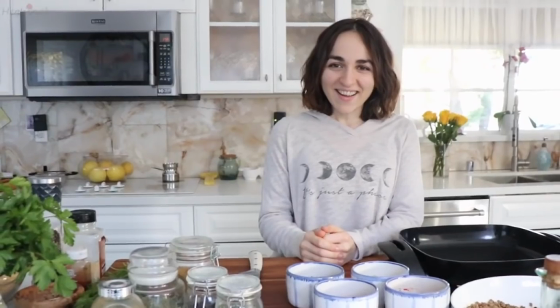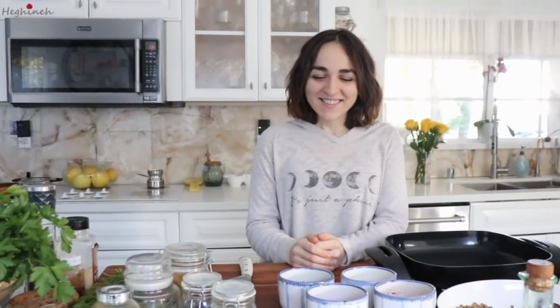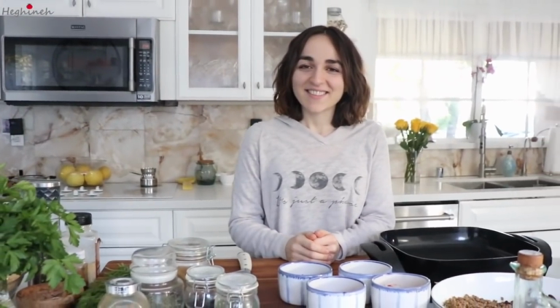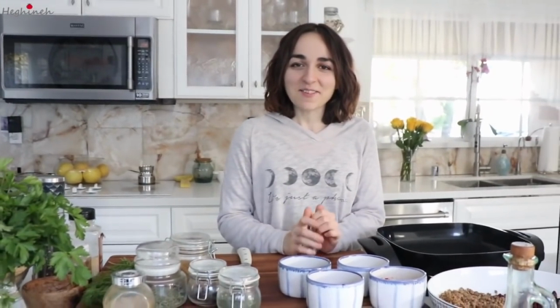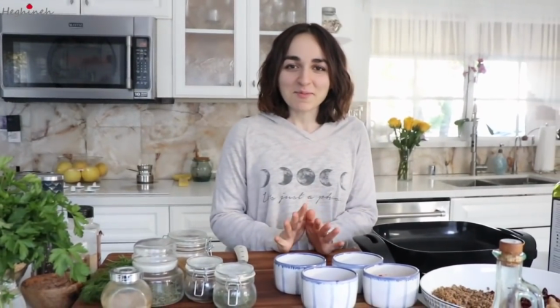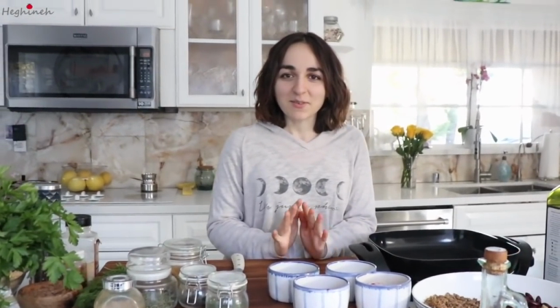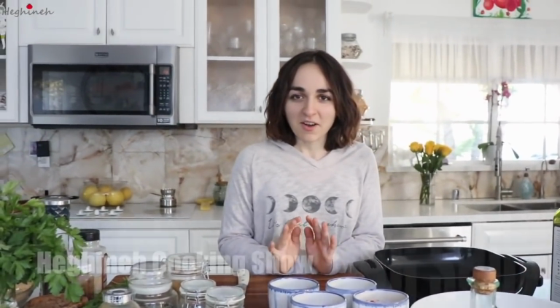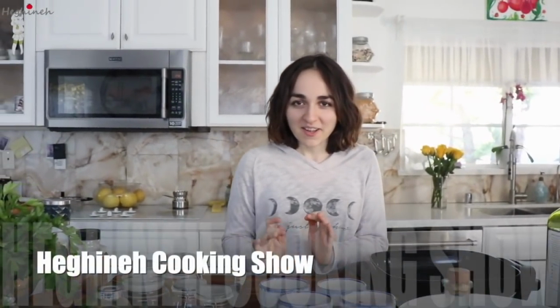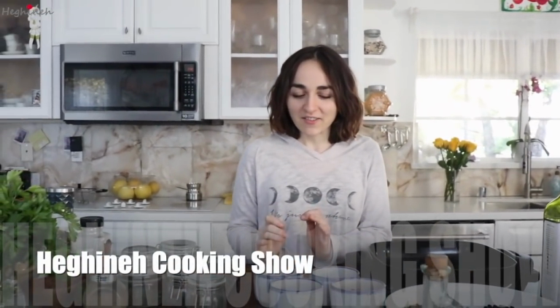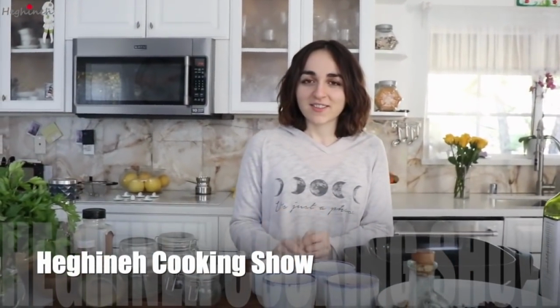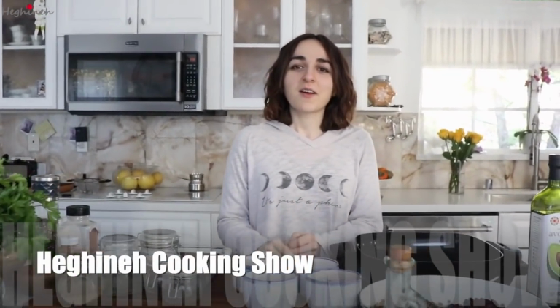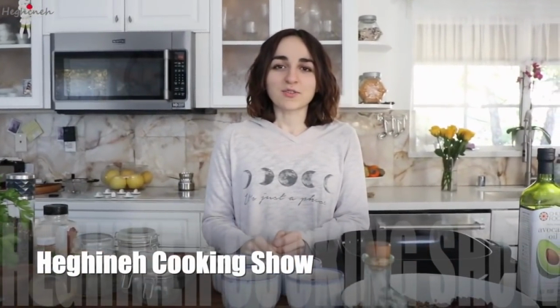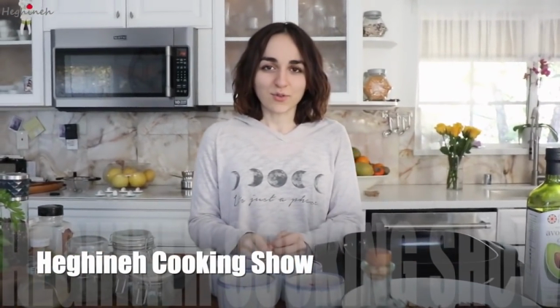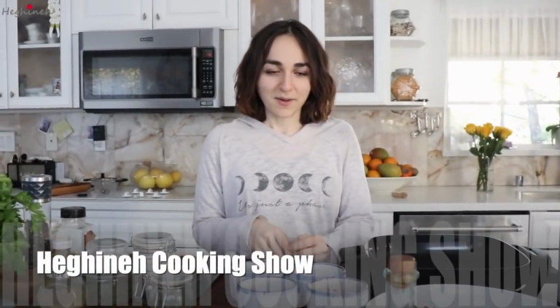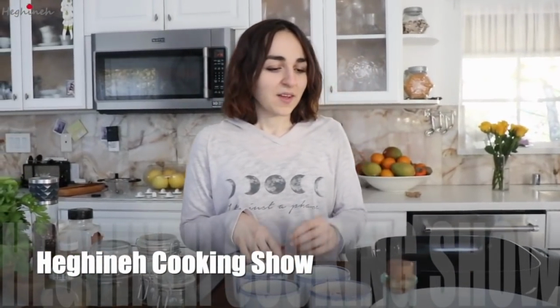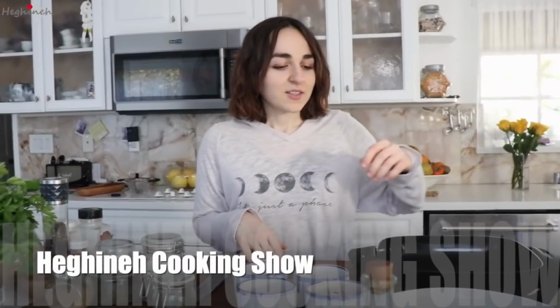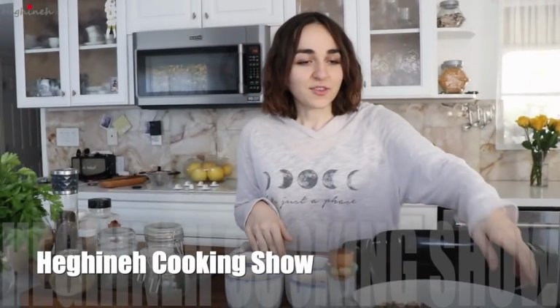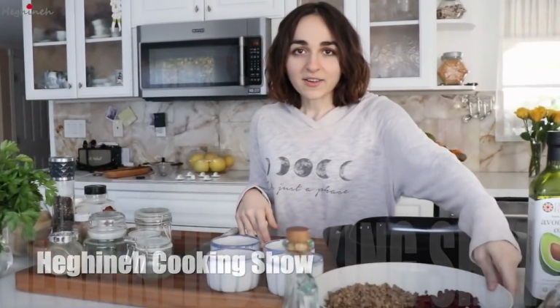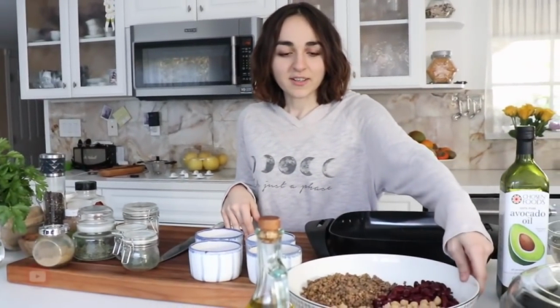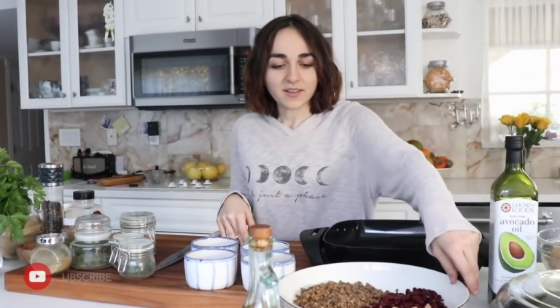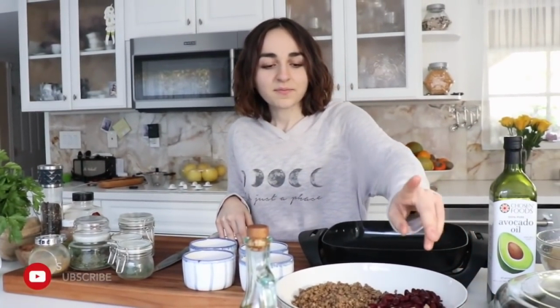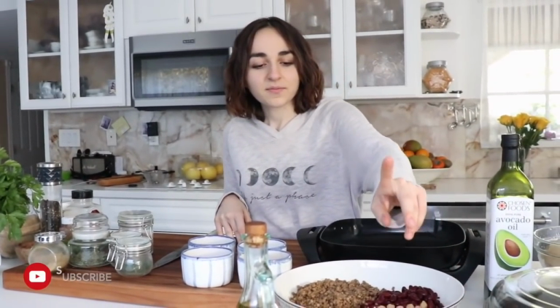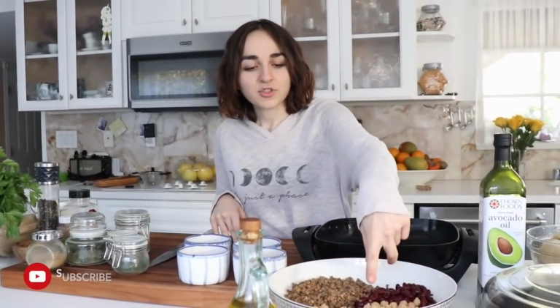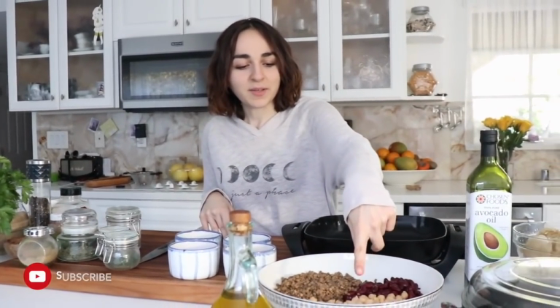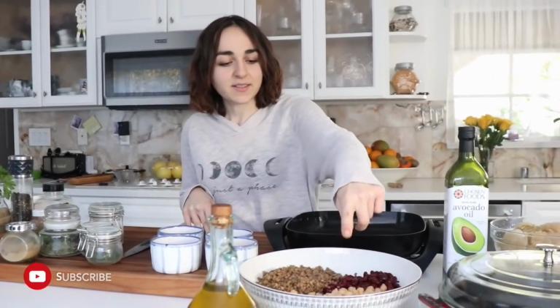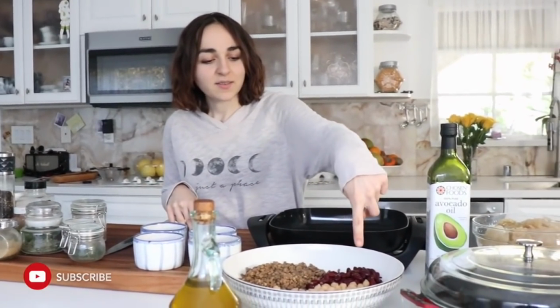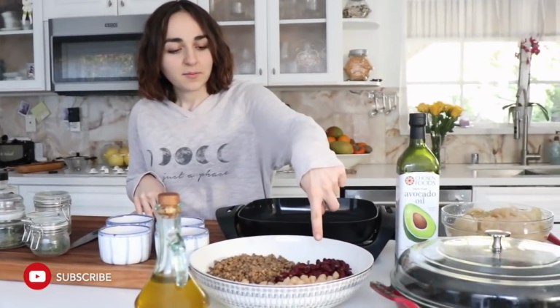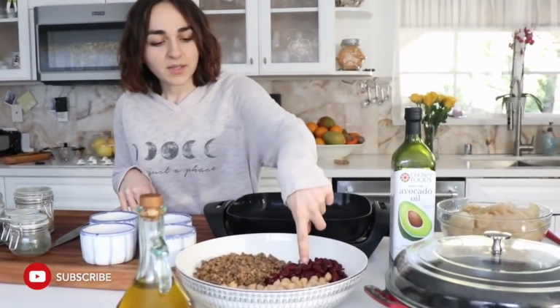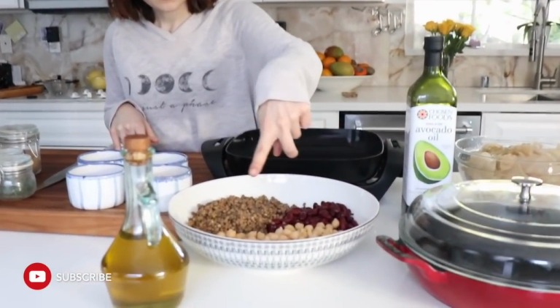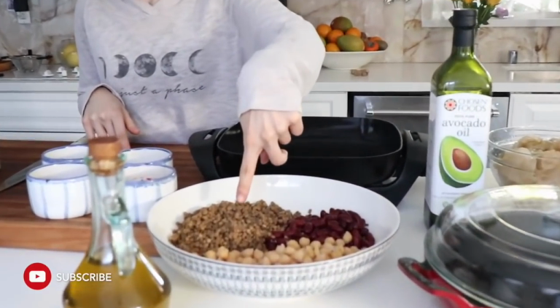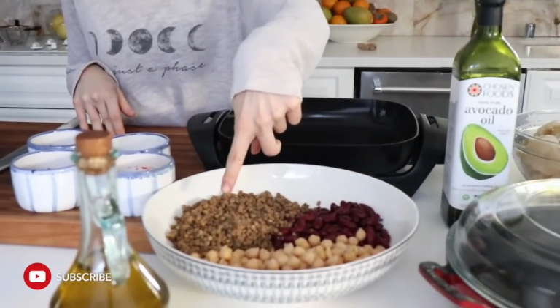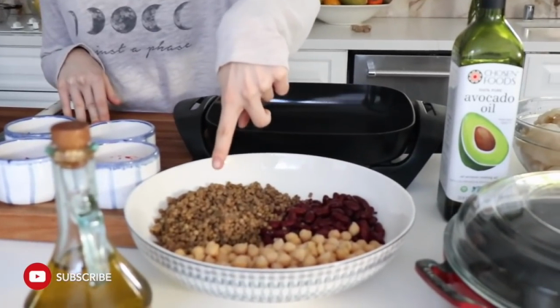Hey guys, today I'm going to be making one of my holiday favorites, Paso Stolma. For that you're going to need chickpeas, beans, and lentils.